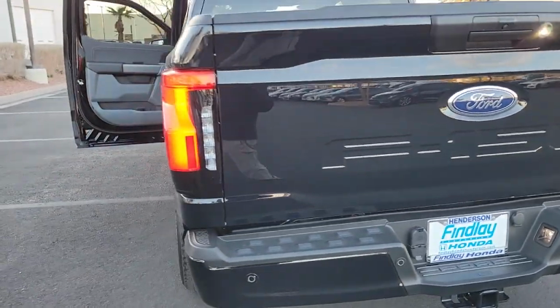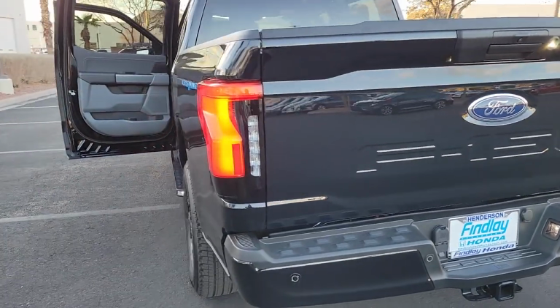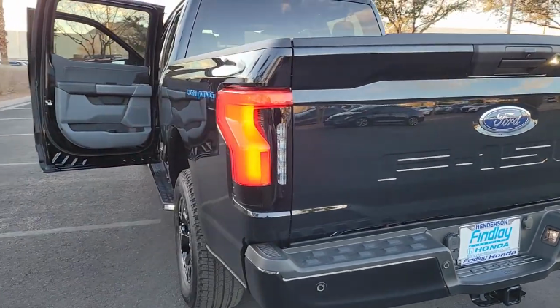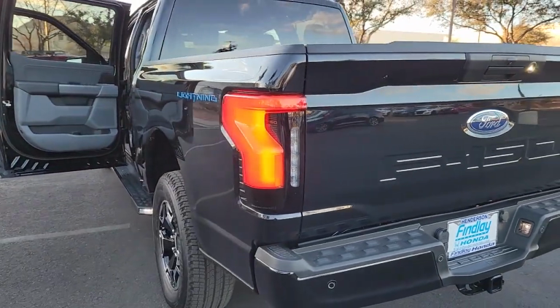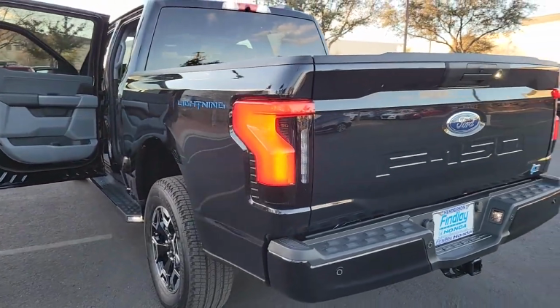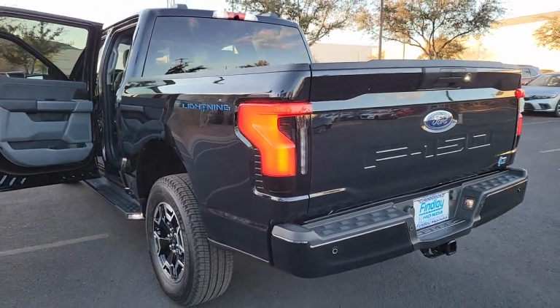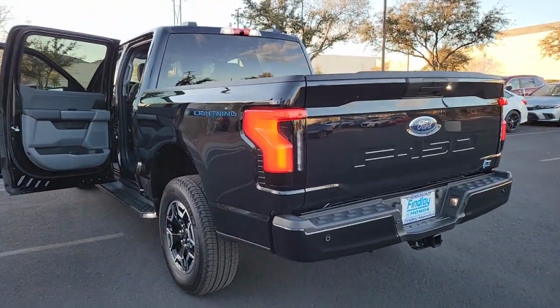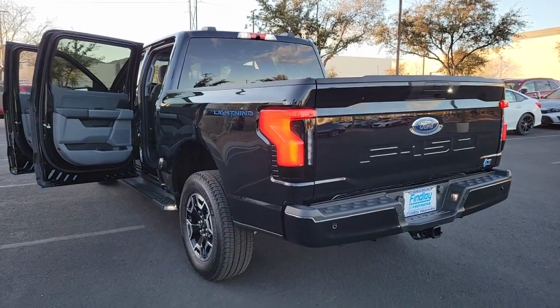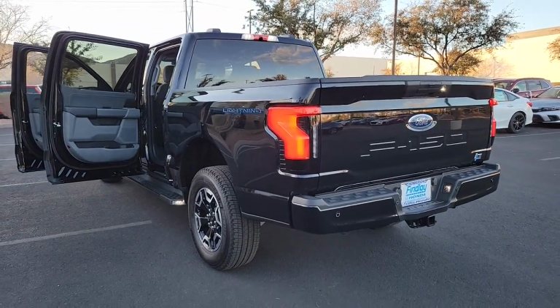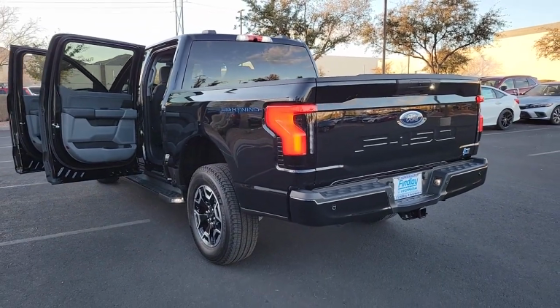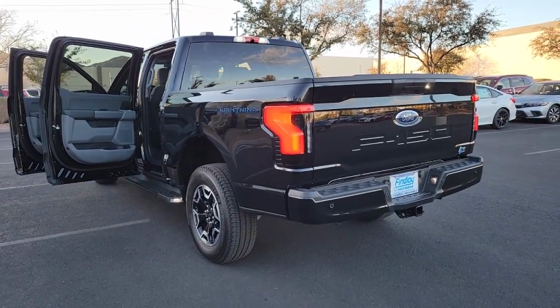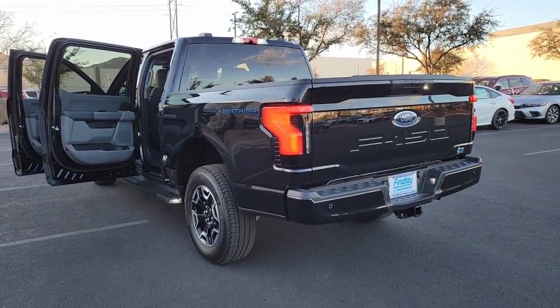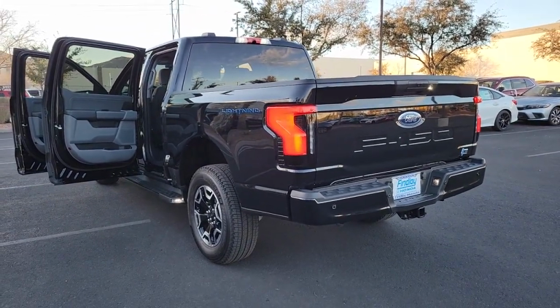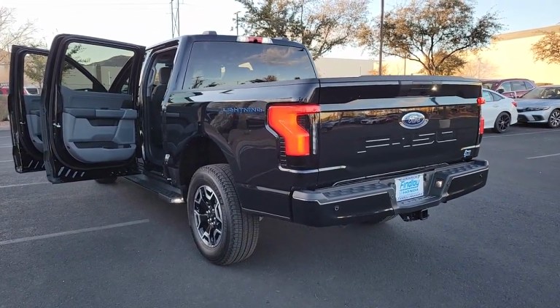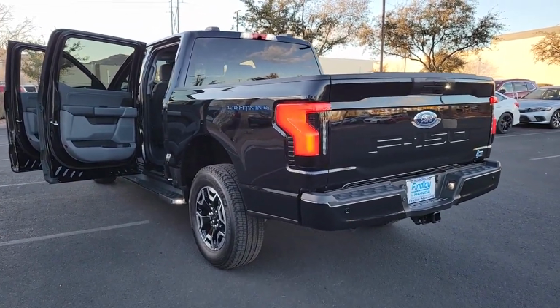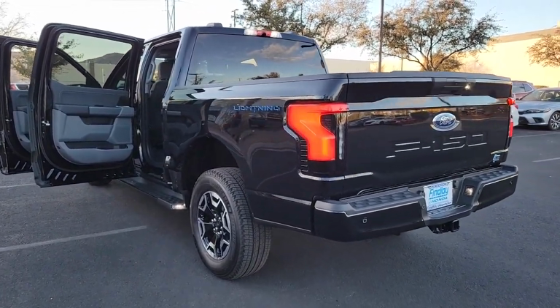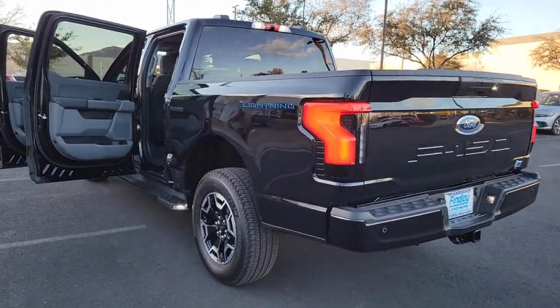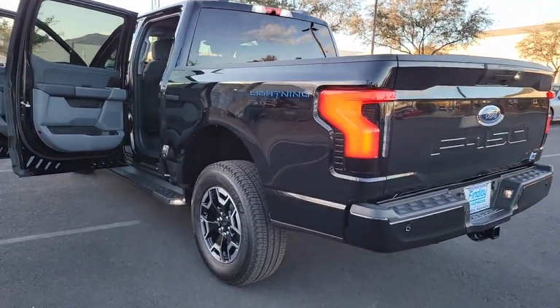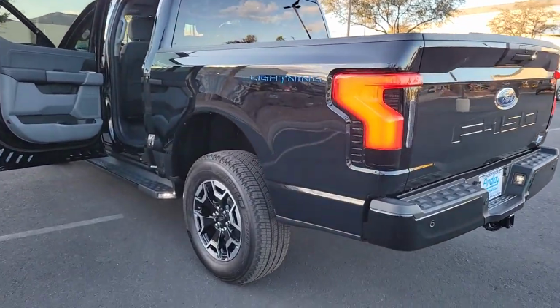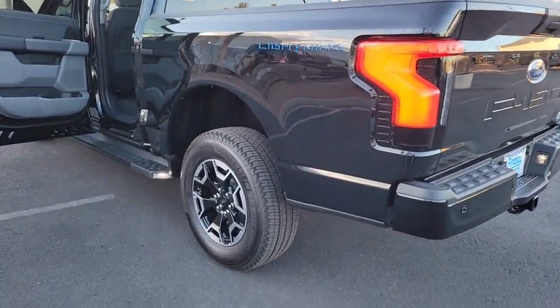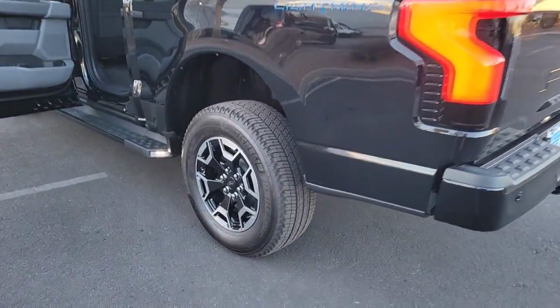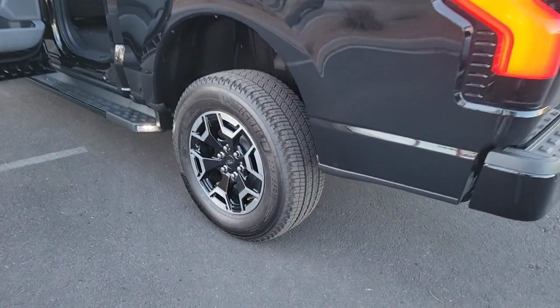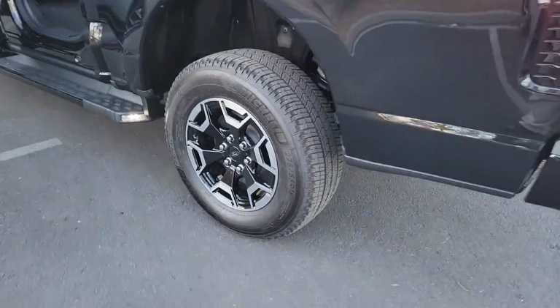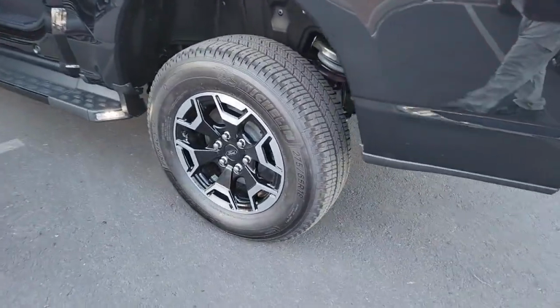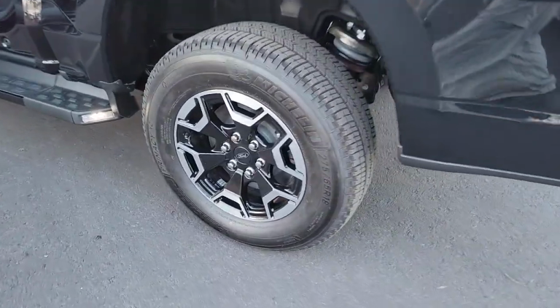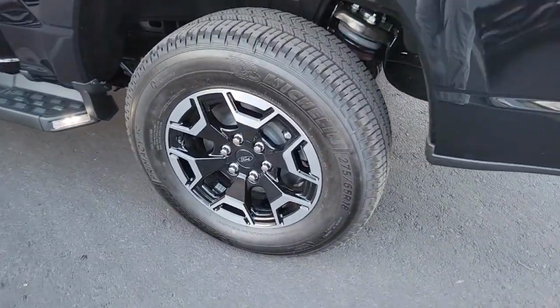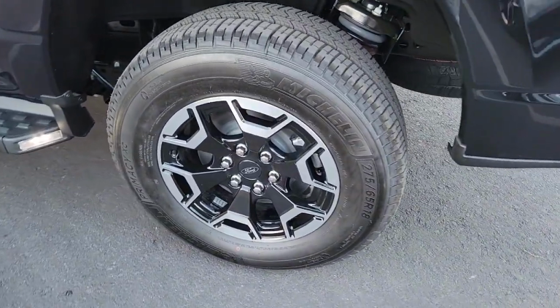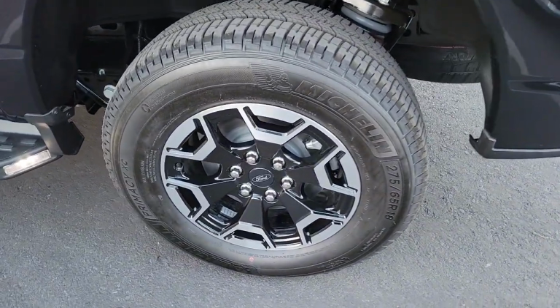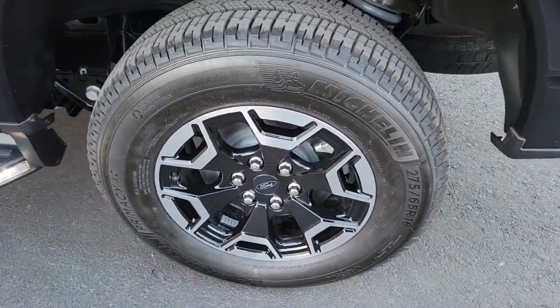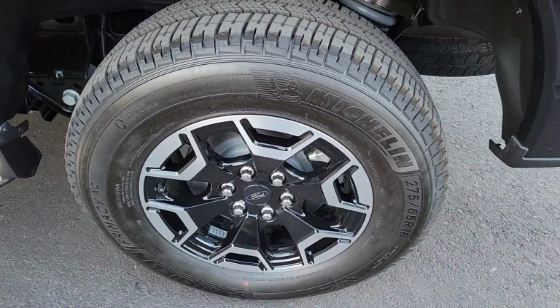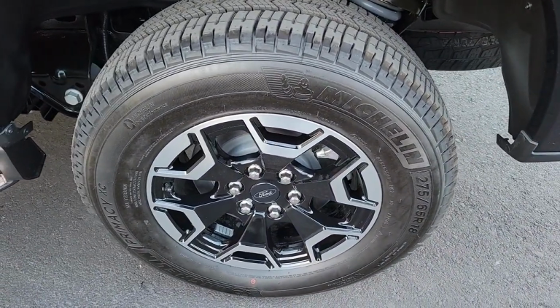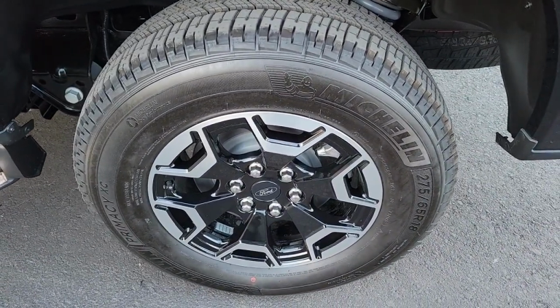What's more, available options let you customize its hard-working bed so you can be more productive than ever before. These are just some of the great options this vehicle comes with: backup camera,